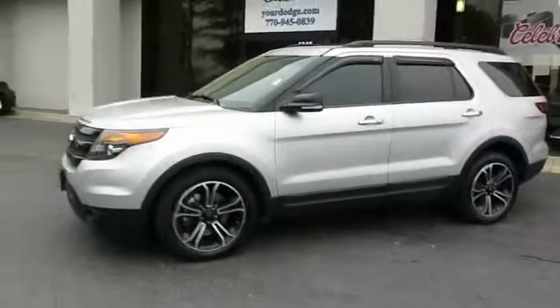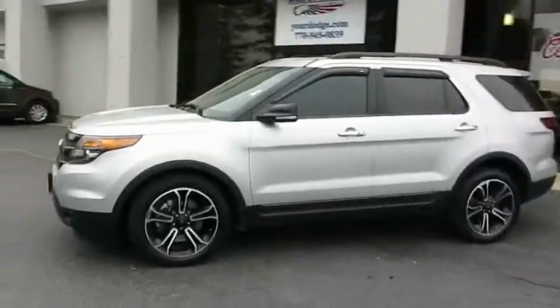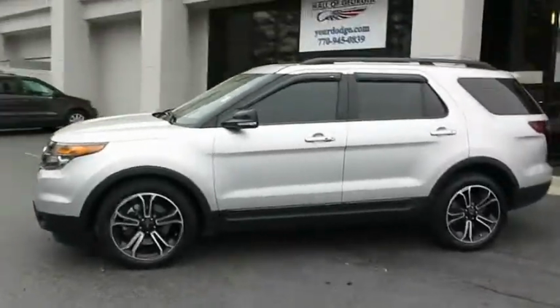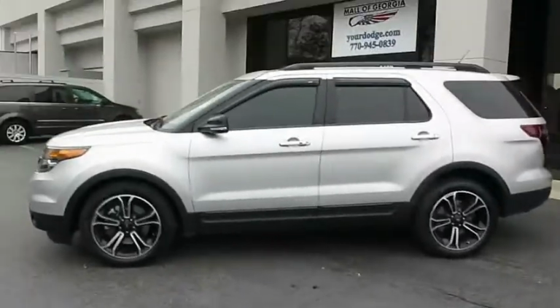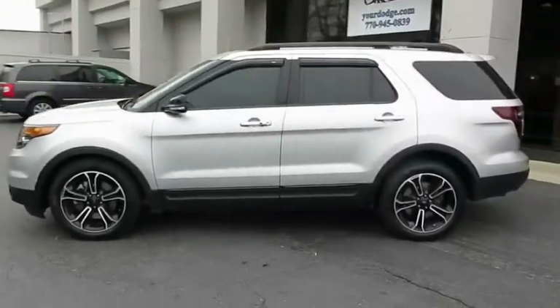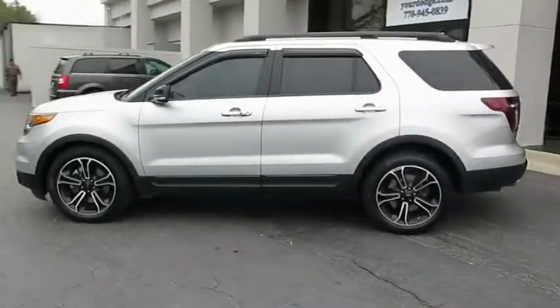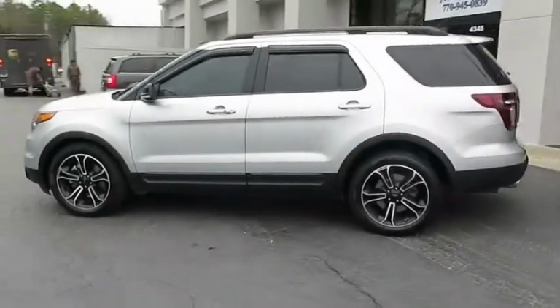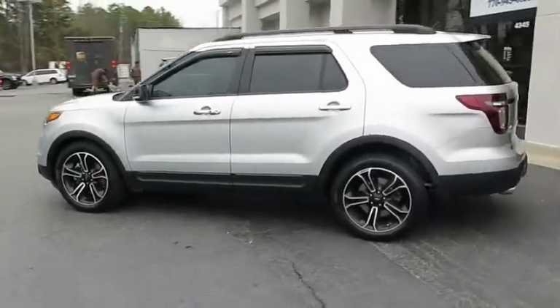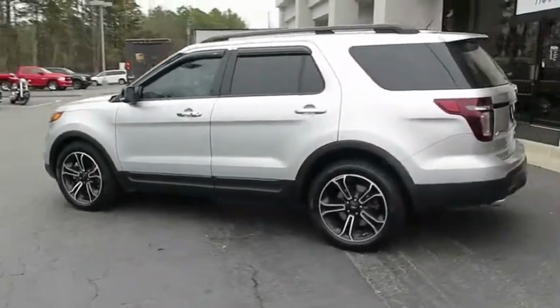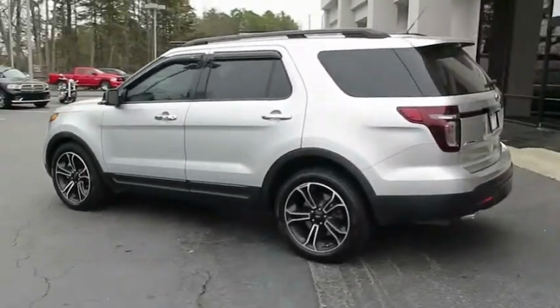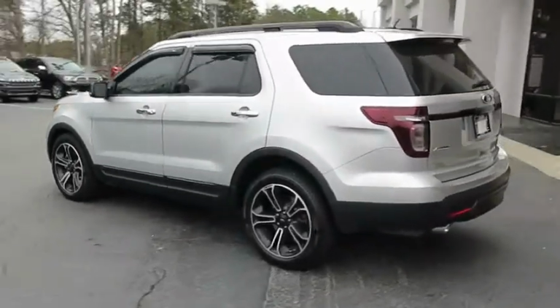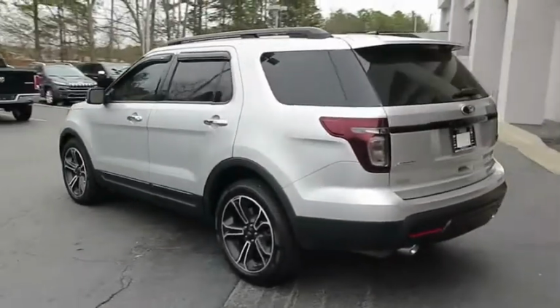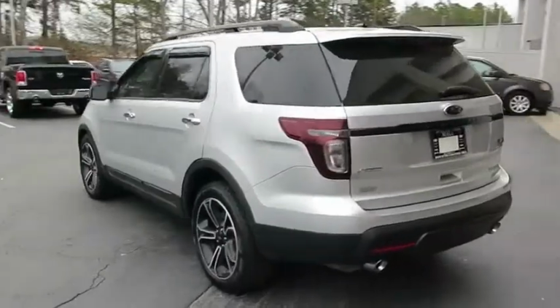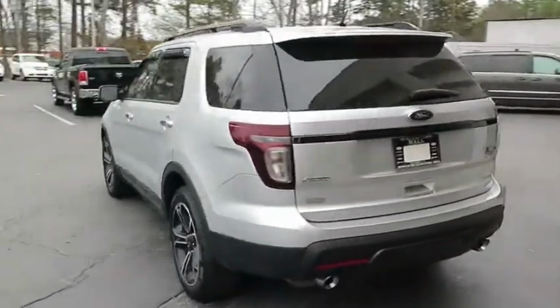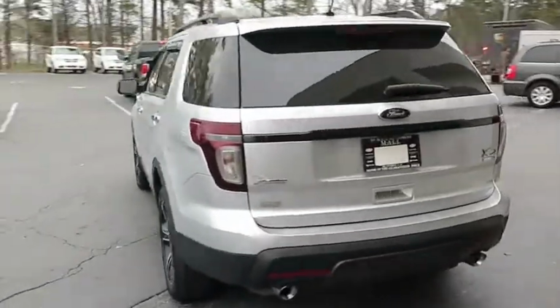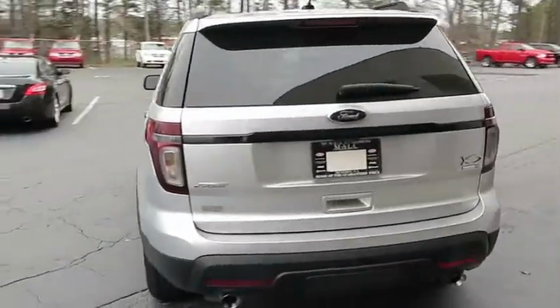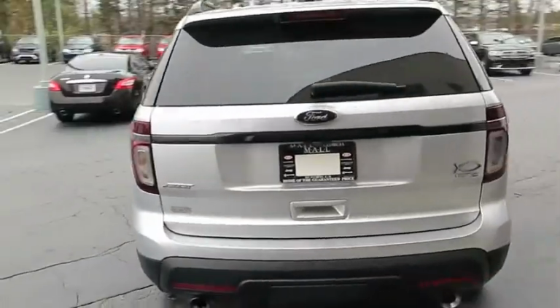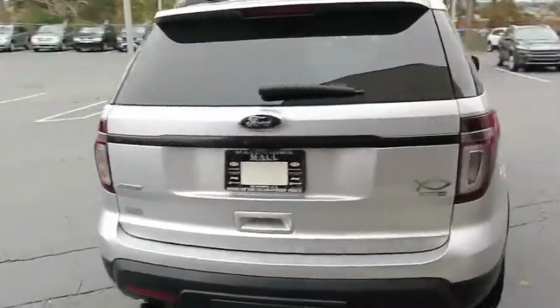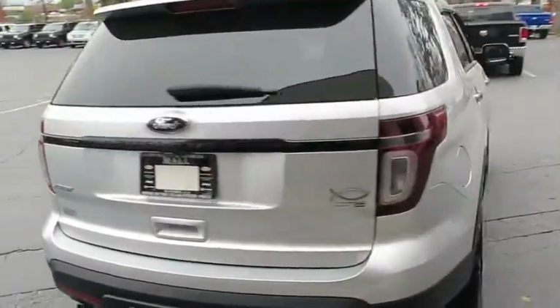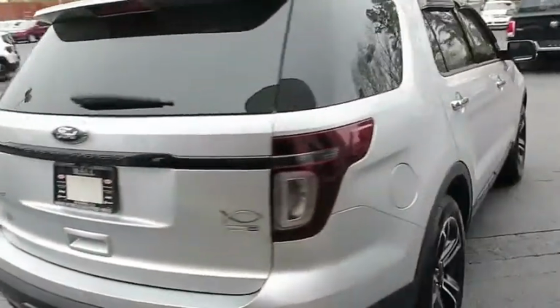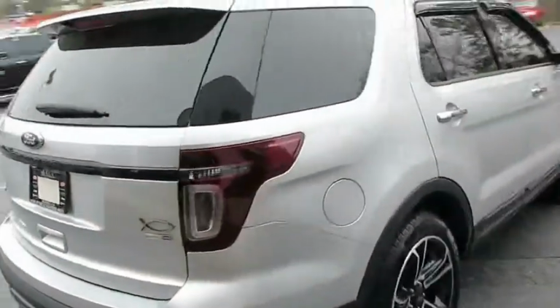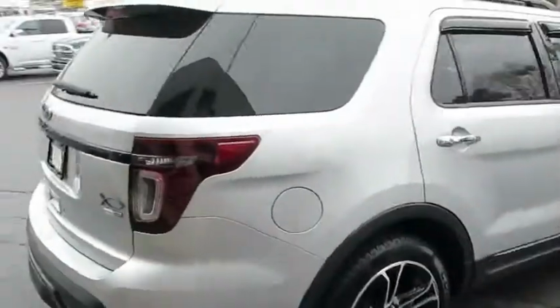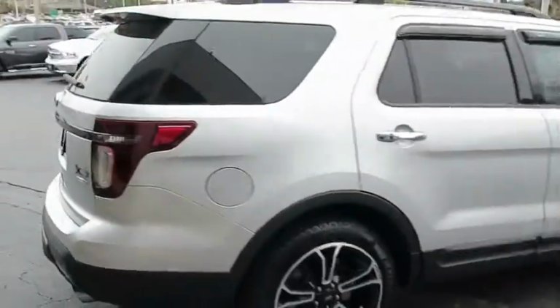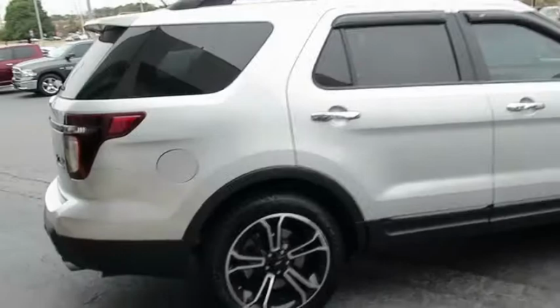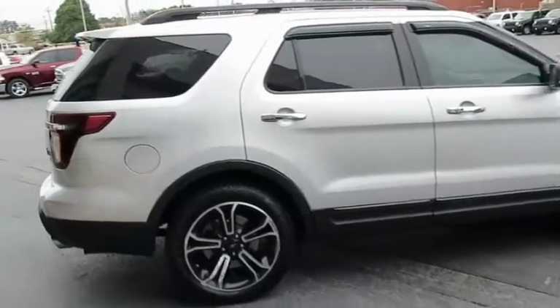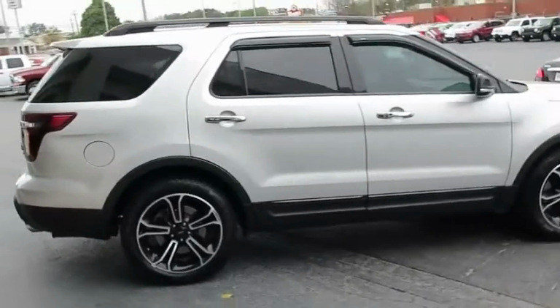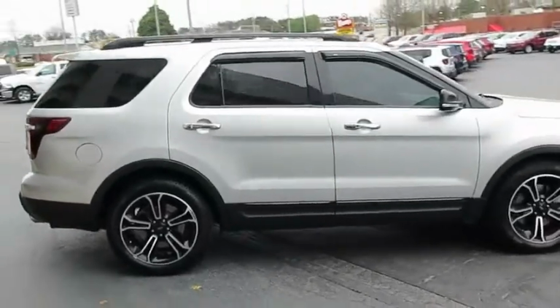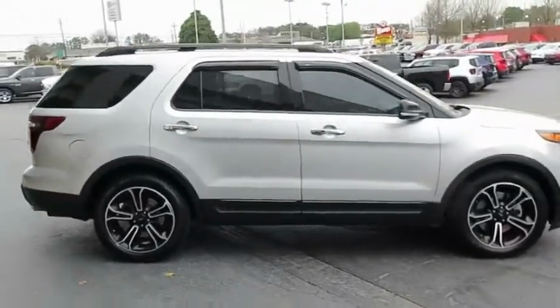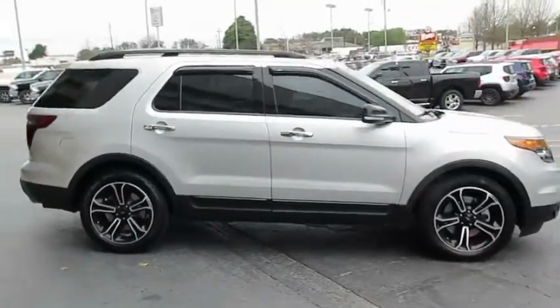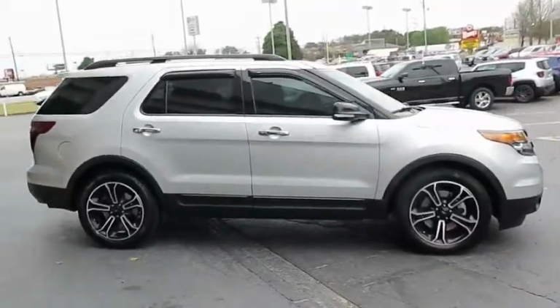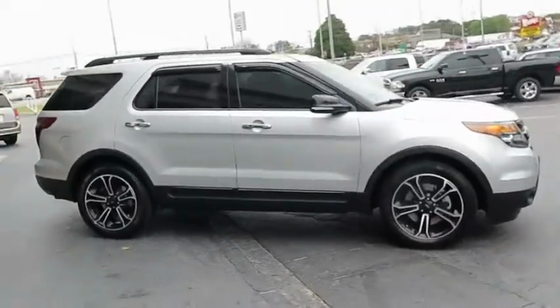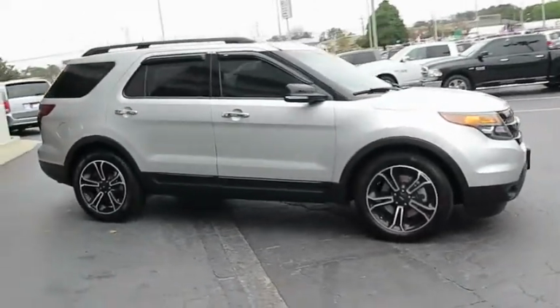The 2014 Ford Explorer. You've got a lot of capabilities to call on in a Ford Explorer — don't underestimate your choices. This vehicle has less than 65,000 miles. Here are some of this vehicle's great options.